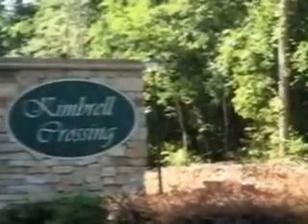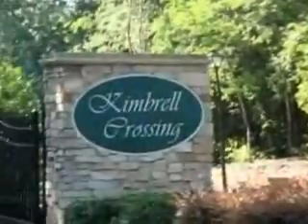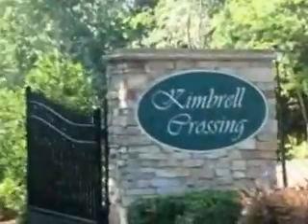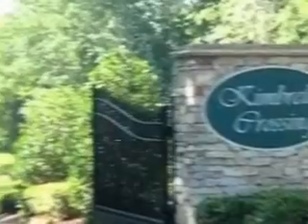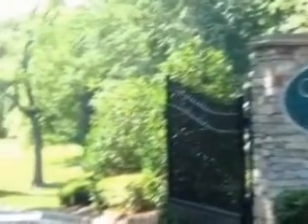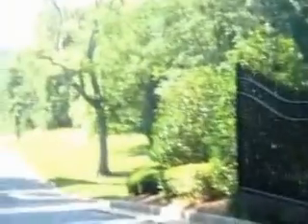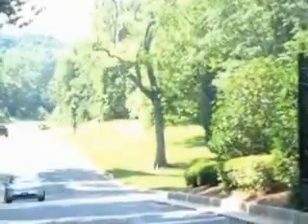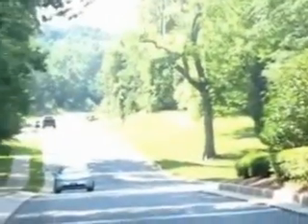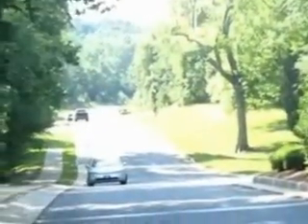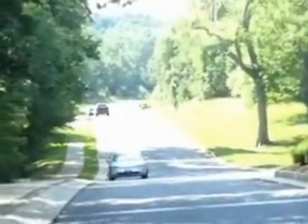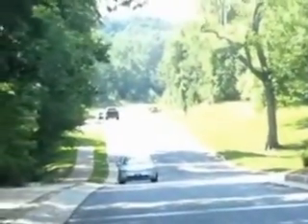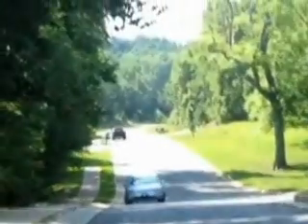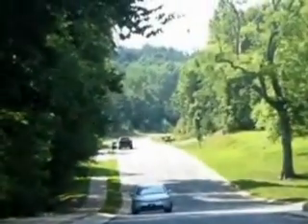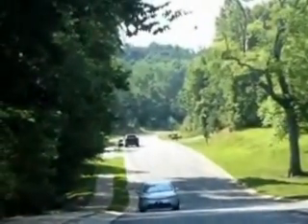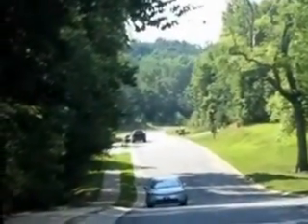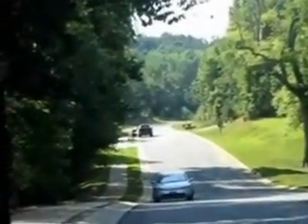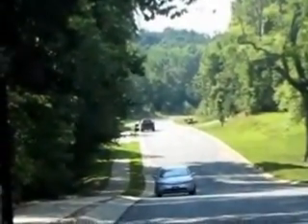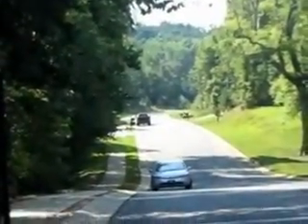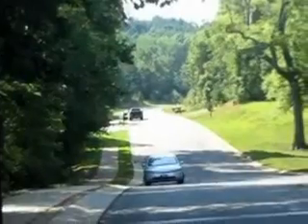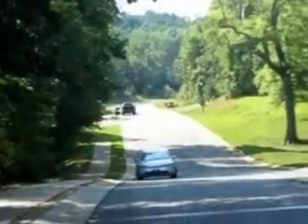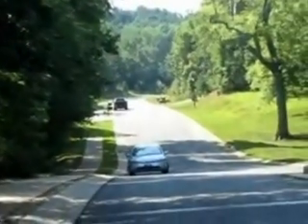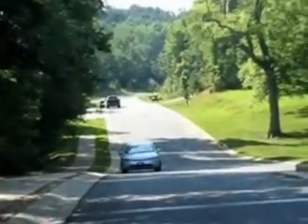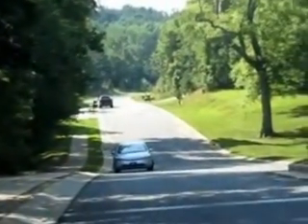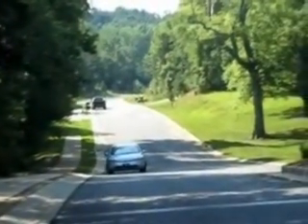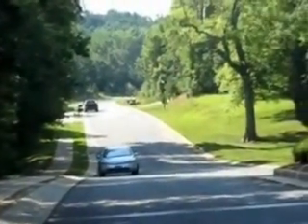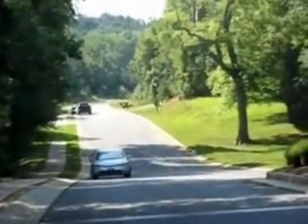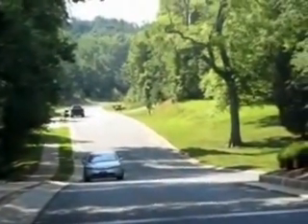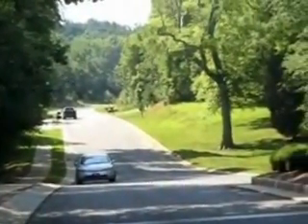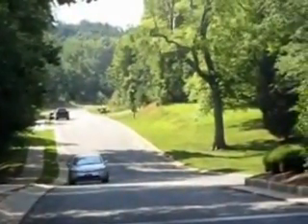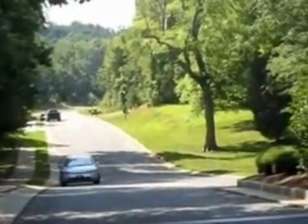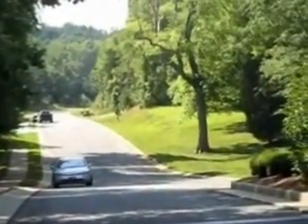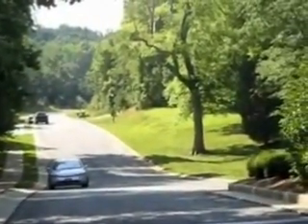Really nice wooded area. It's a still-growing community — there is no model home yet, but they are building a couple of homes, at least five.